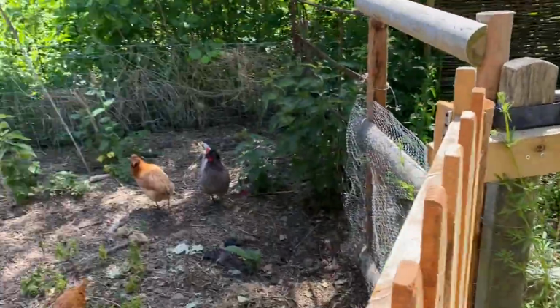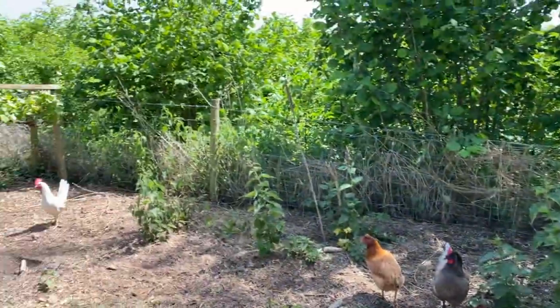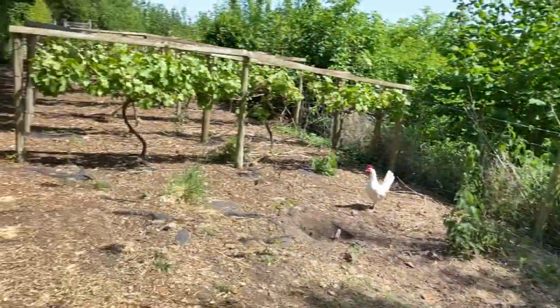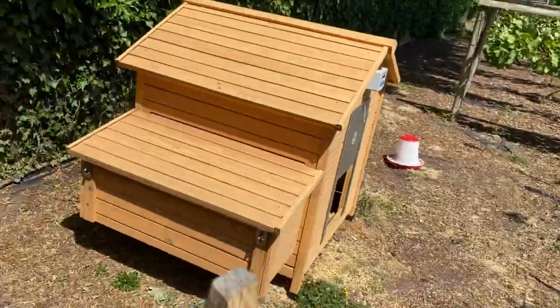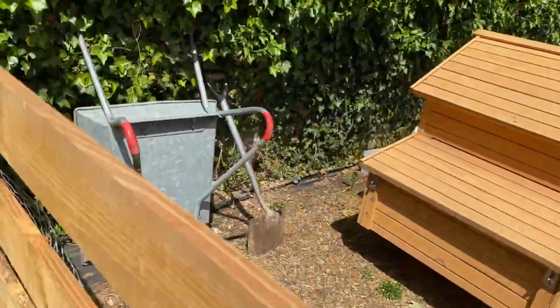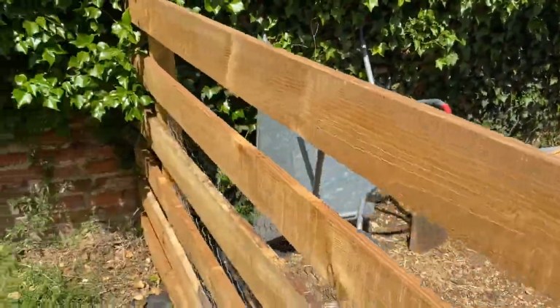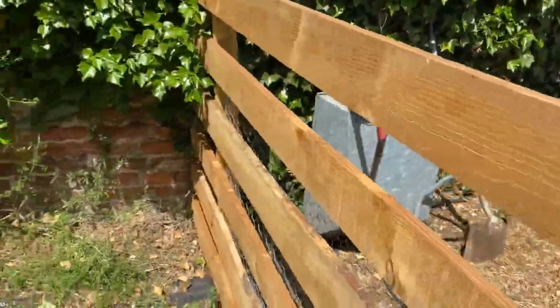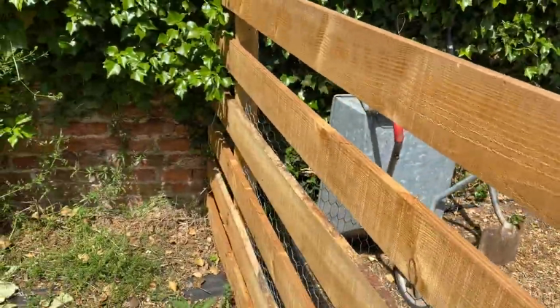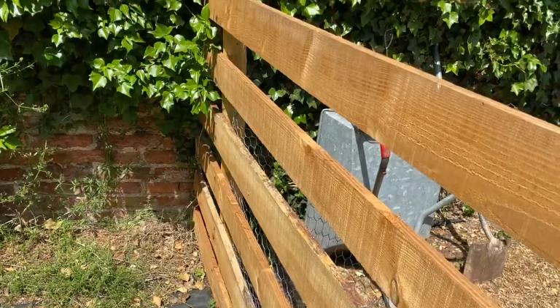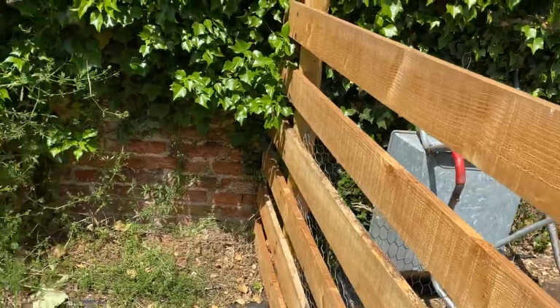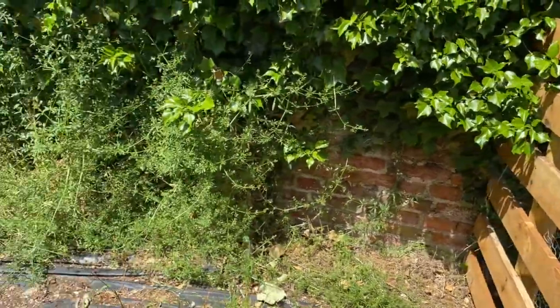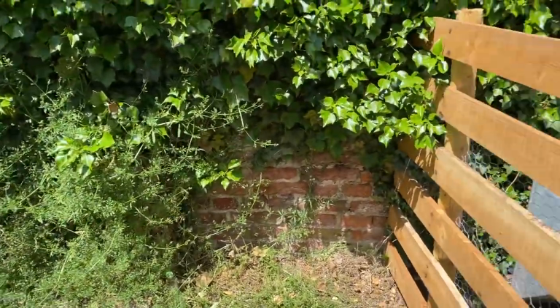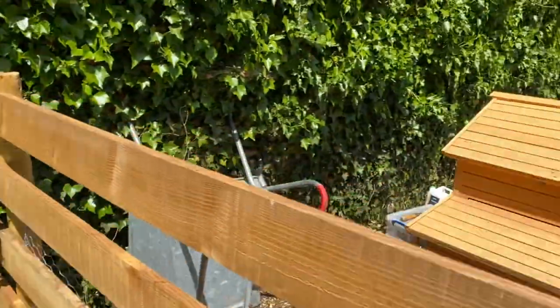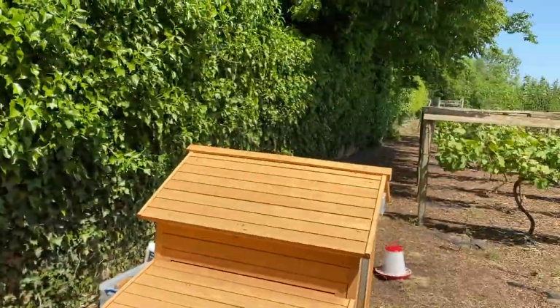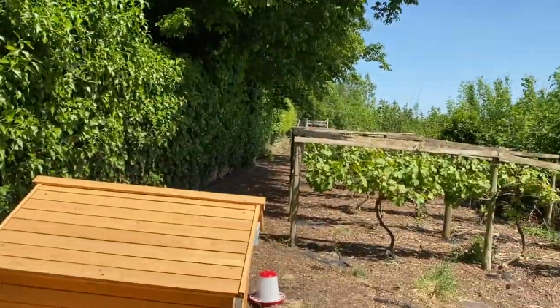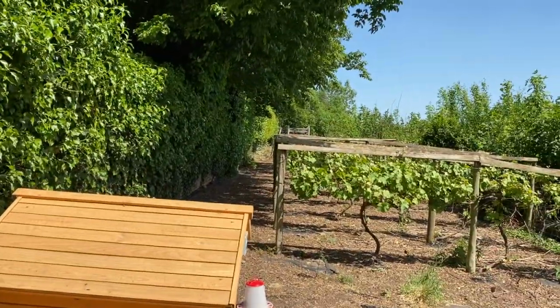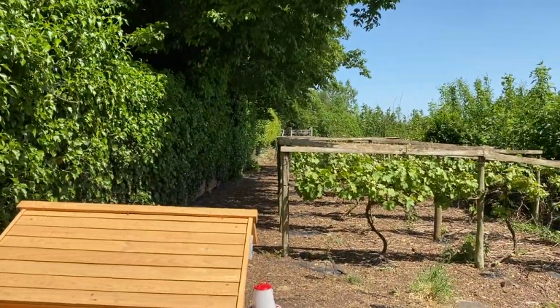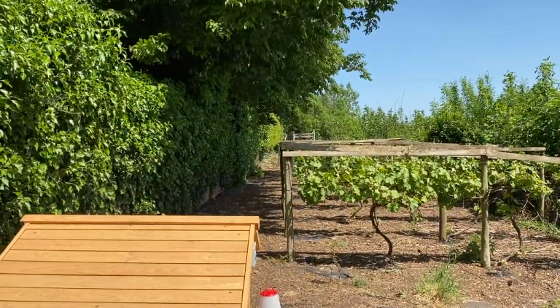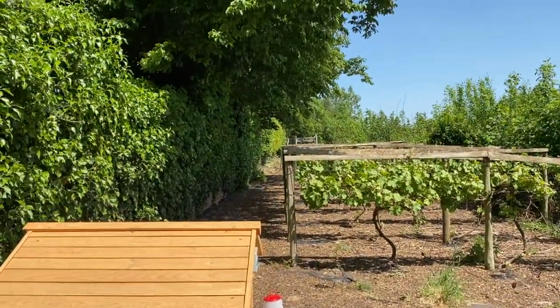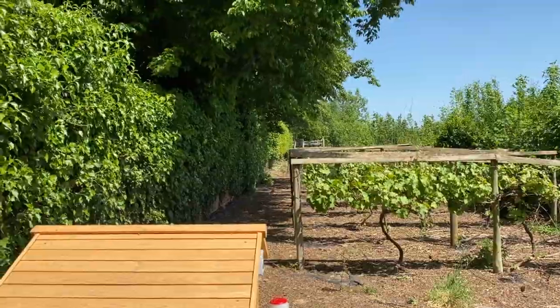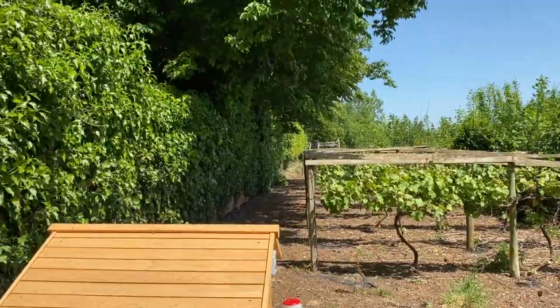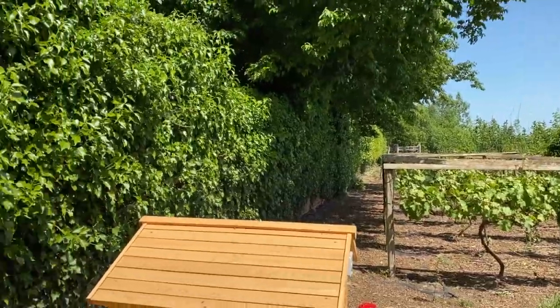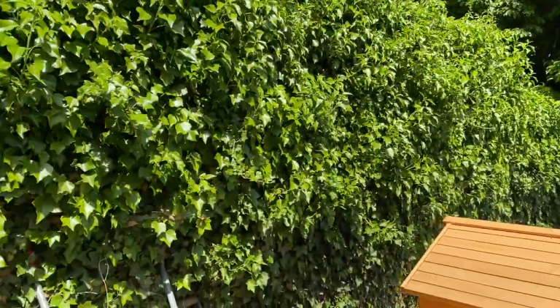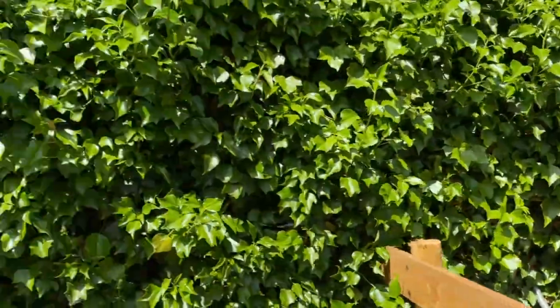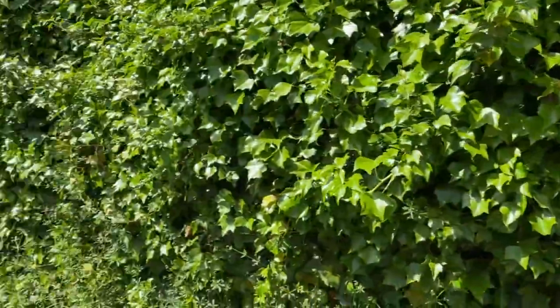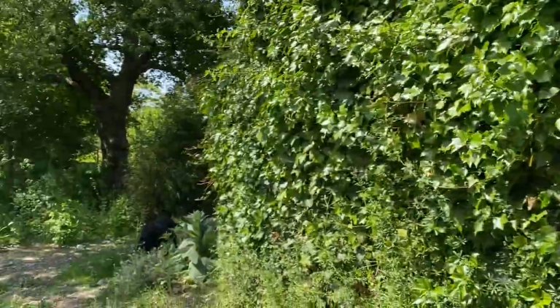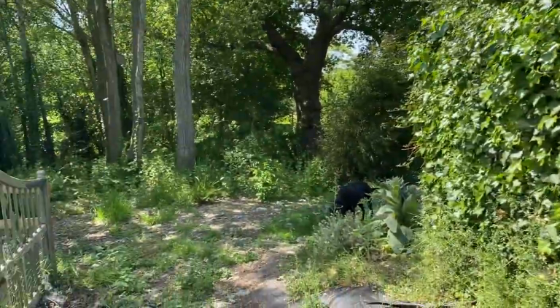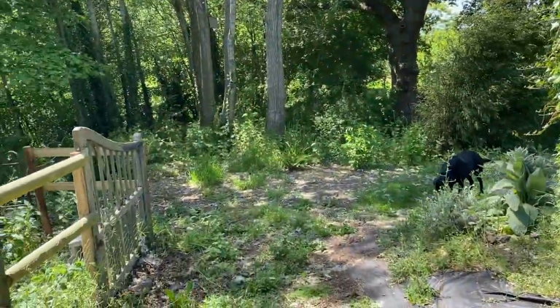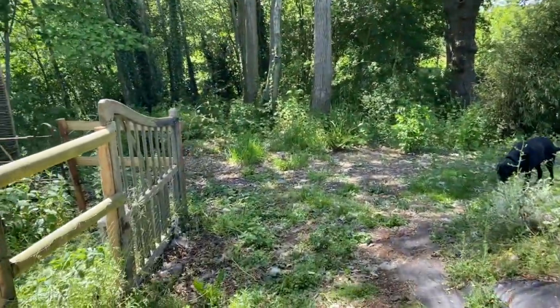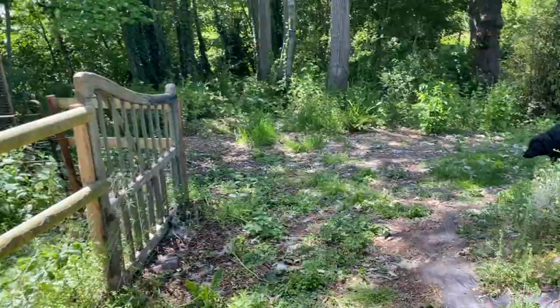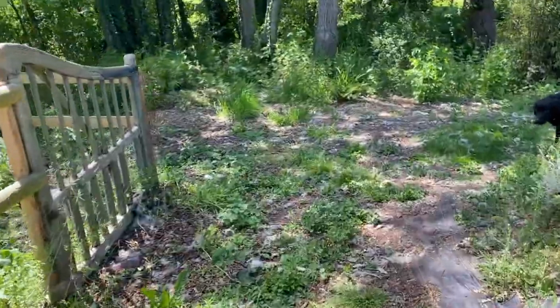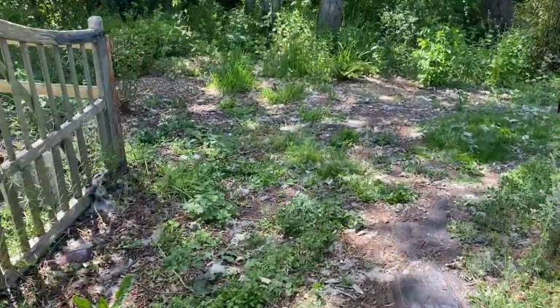Right, into a bit of woodland now. You can see the deck from here — can you see that right at the top there? That's the deck. And this is the way we go.